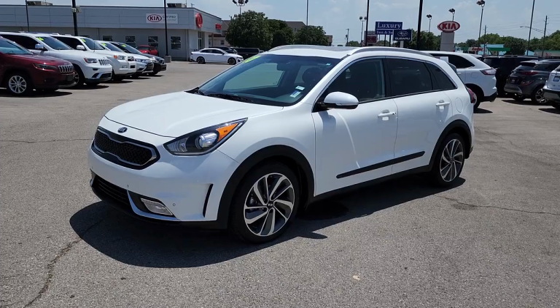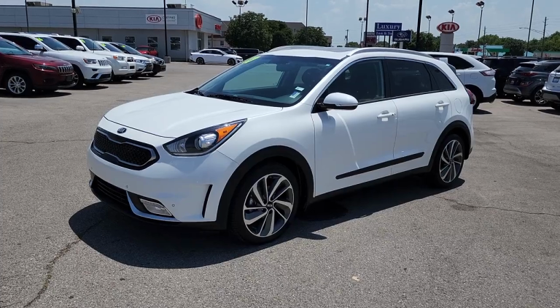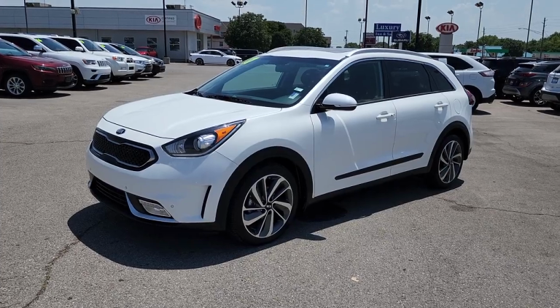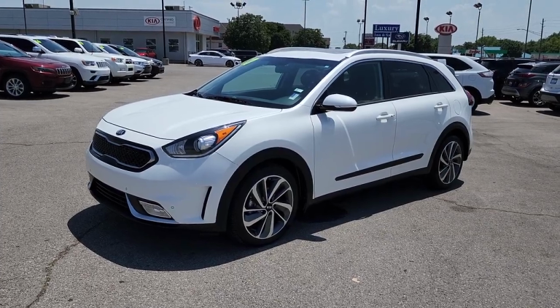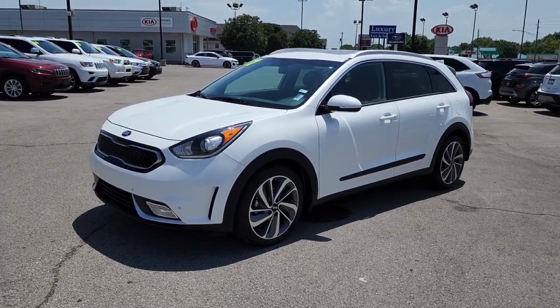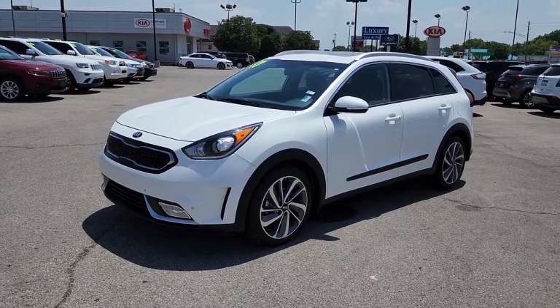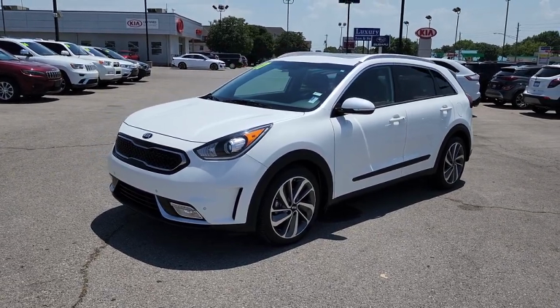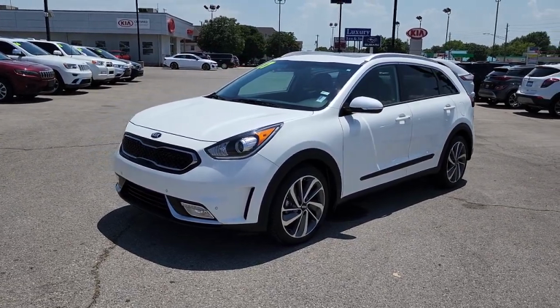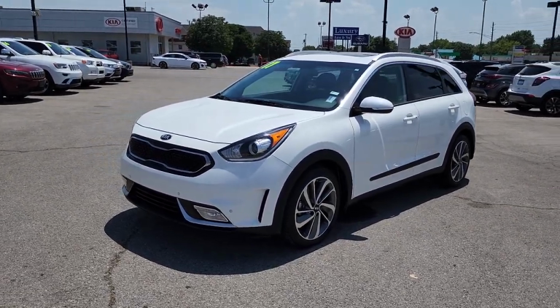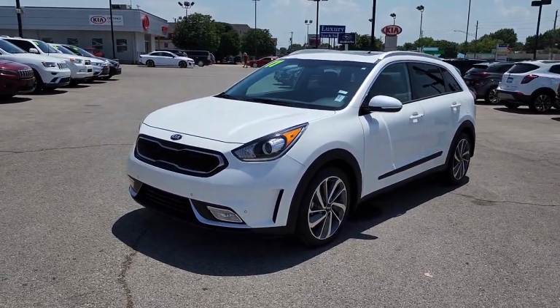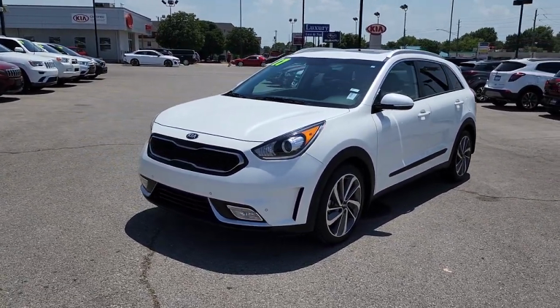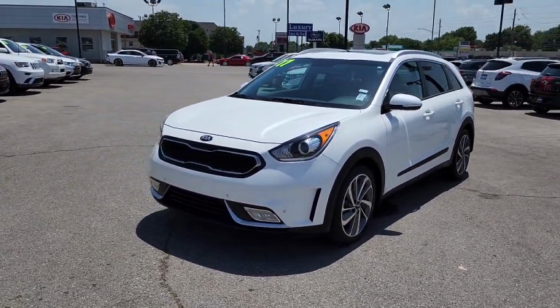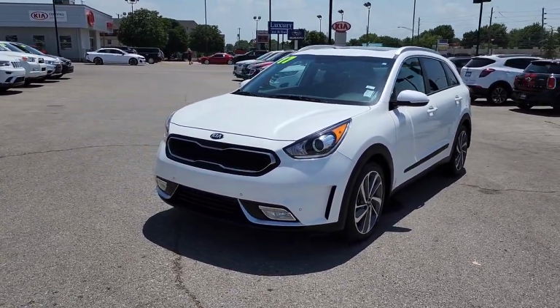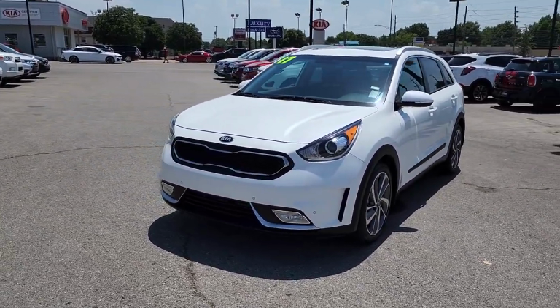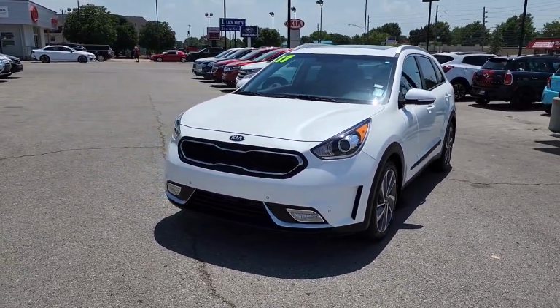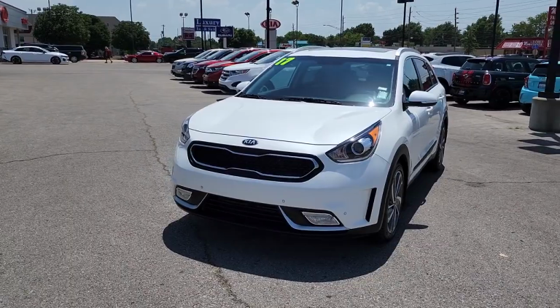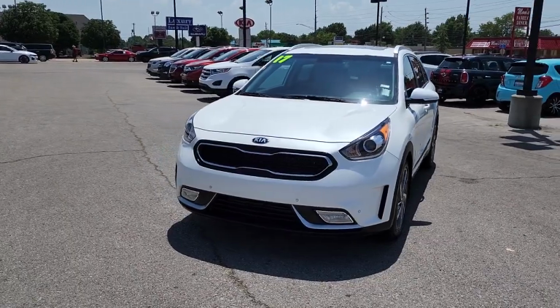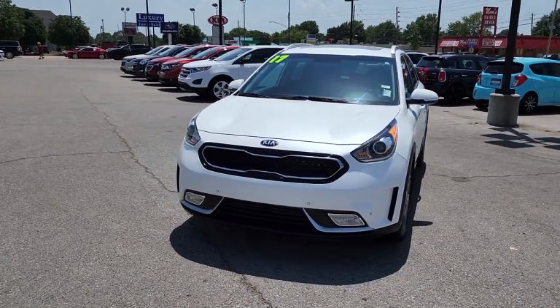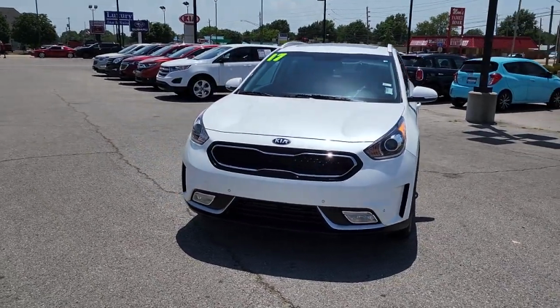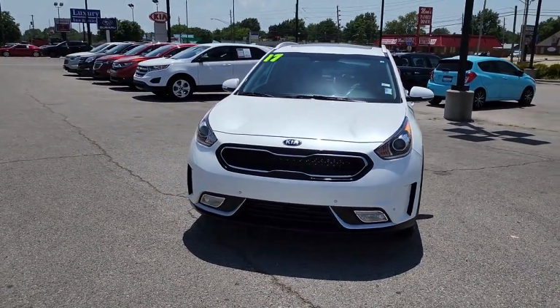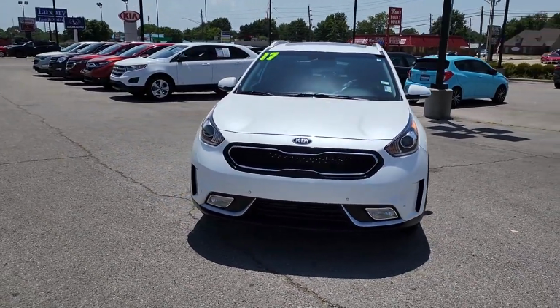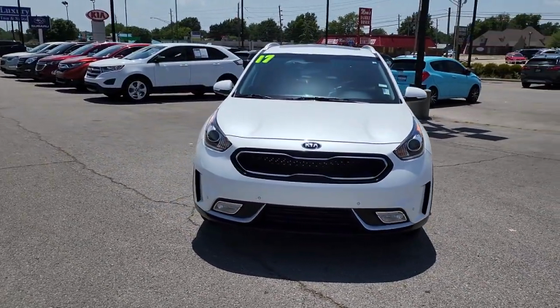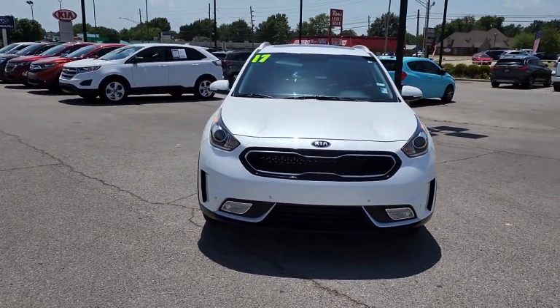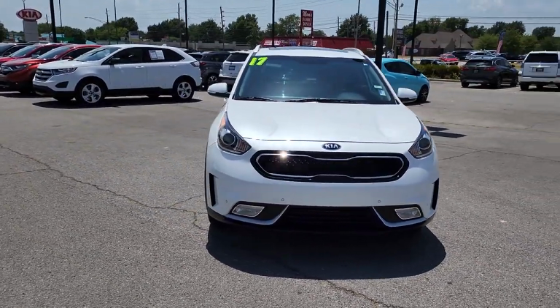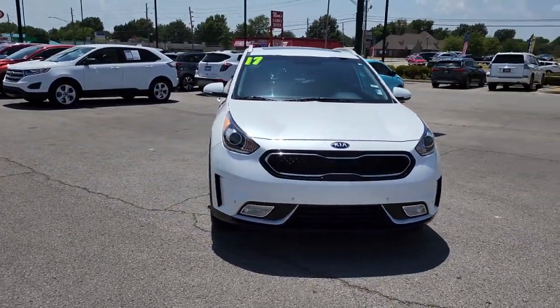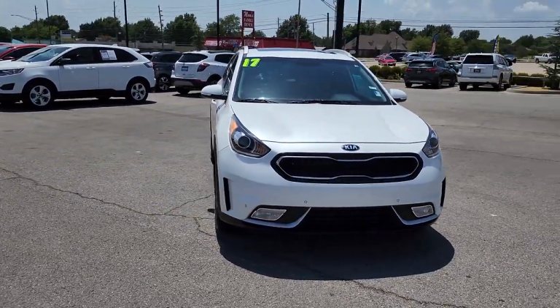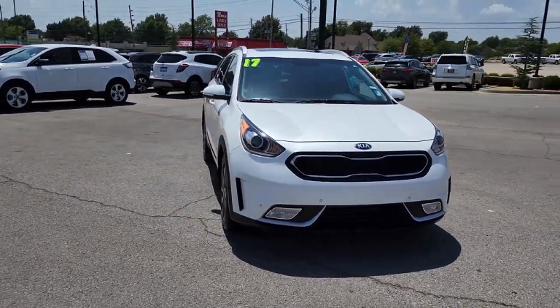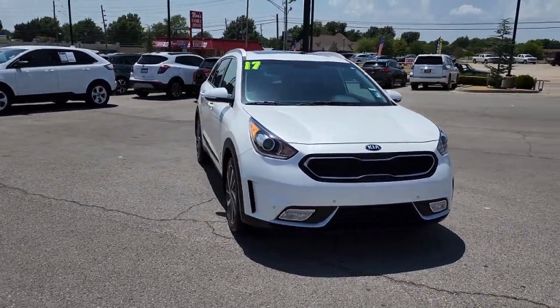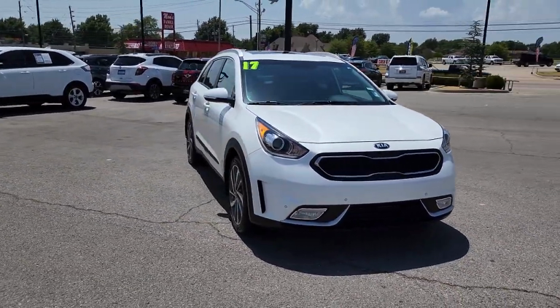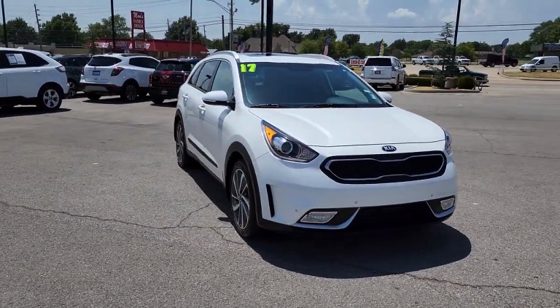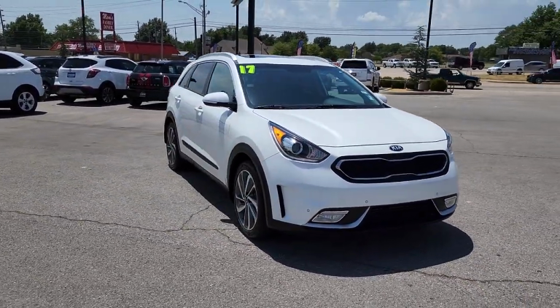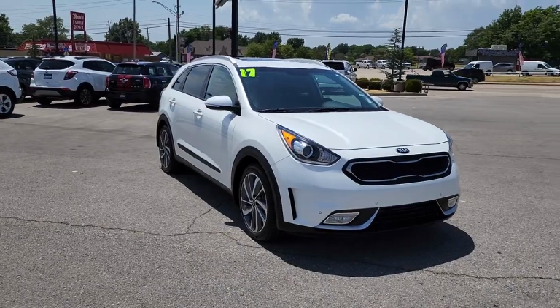Looking for your dream car? It could be the 2017 Kia Niro. With less than 15,000 miles on the odometer, this vehicle provides excellent value.